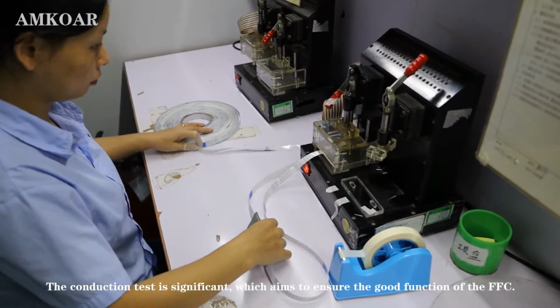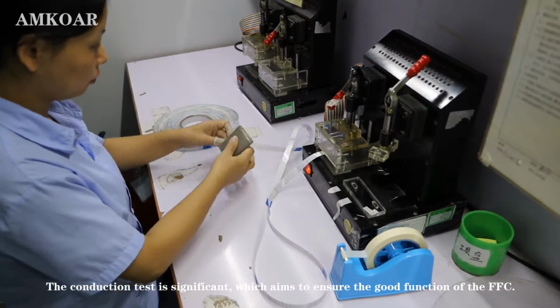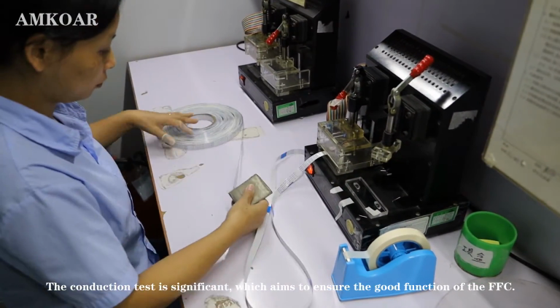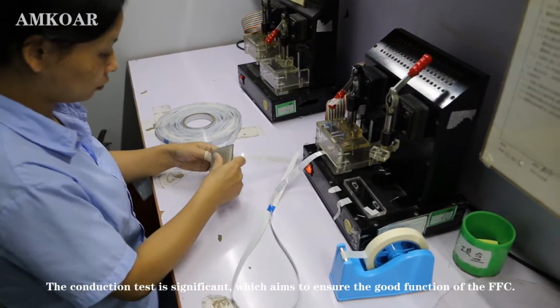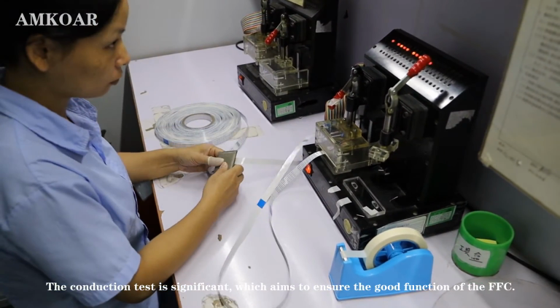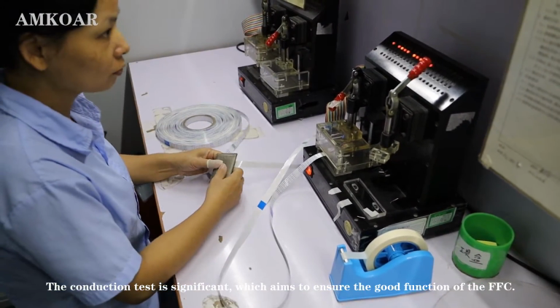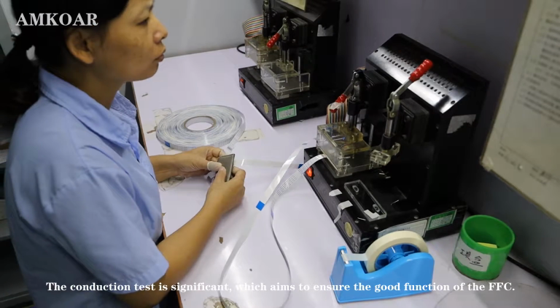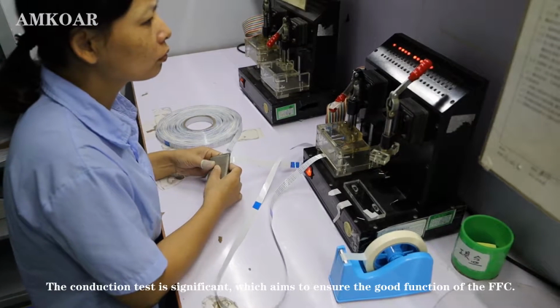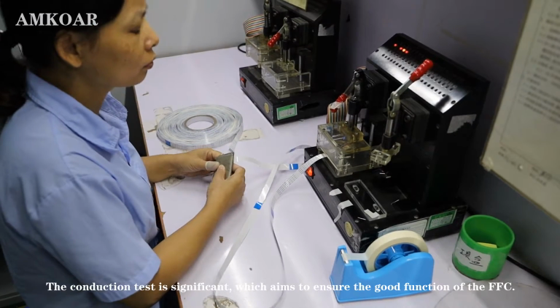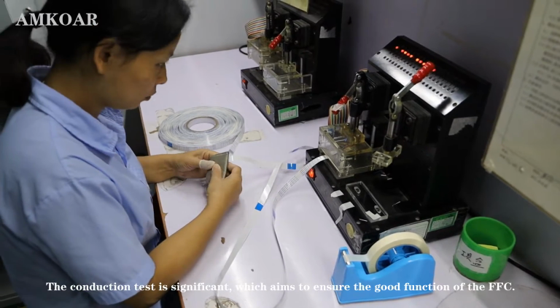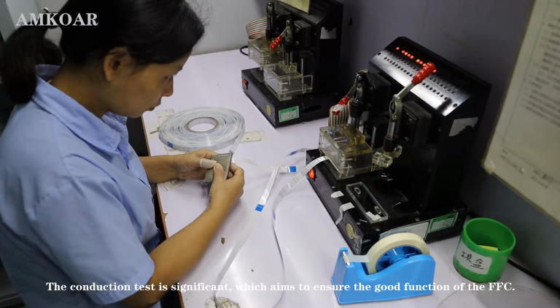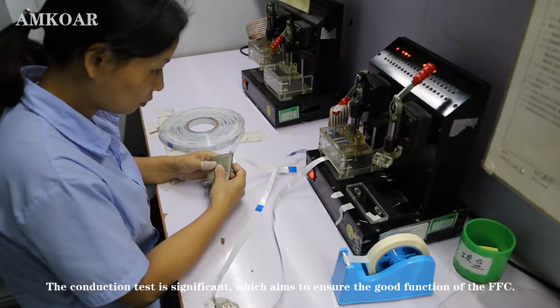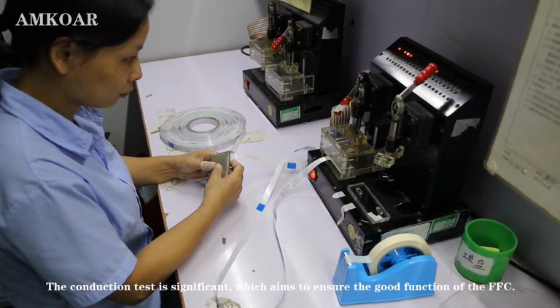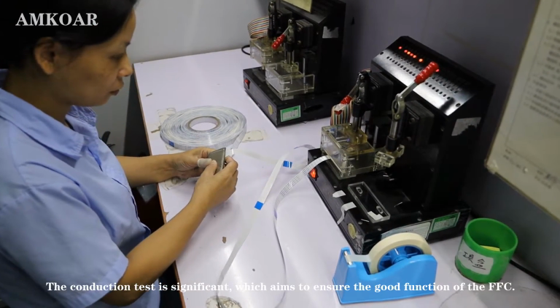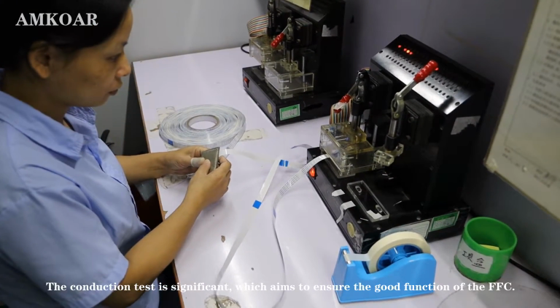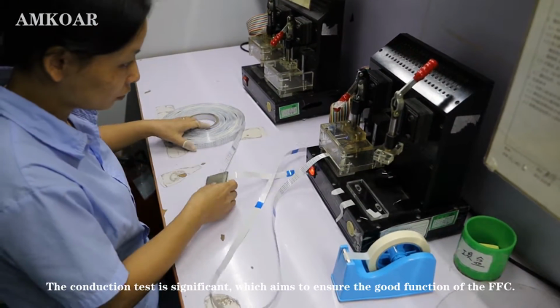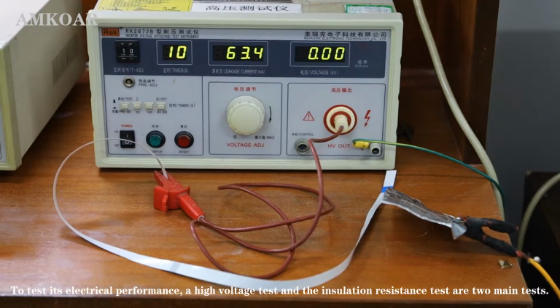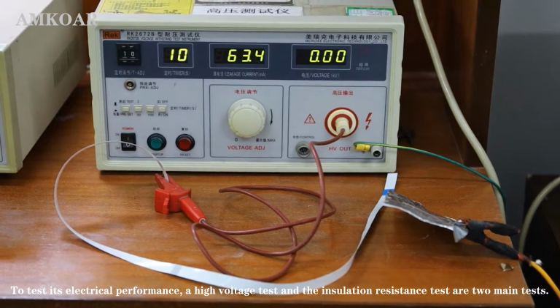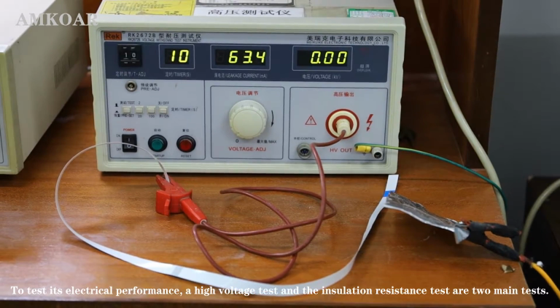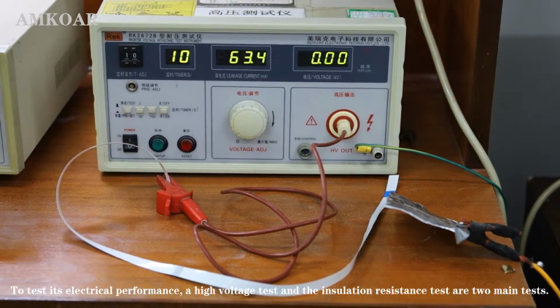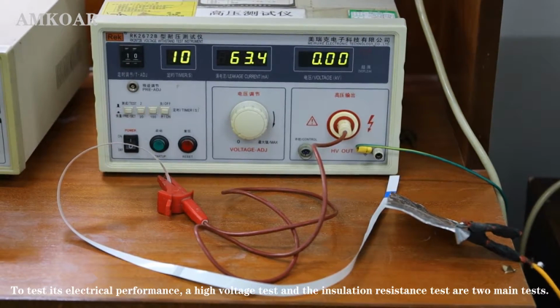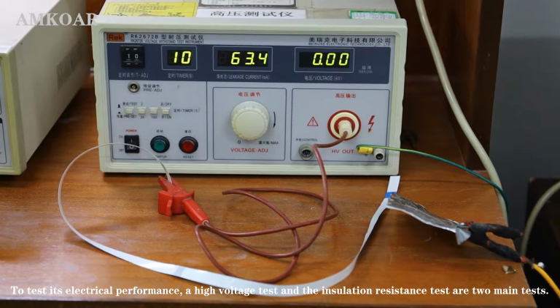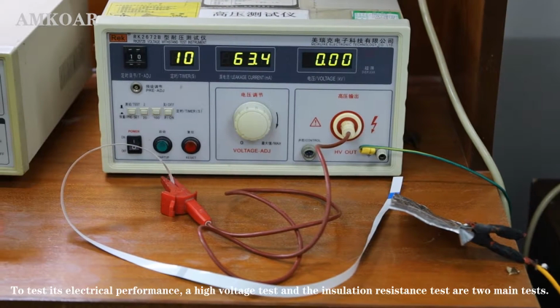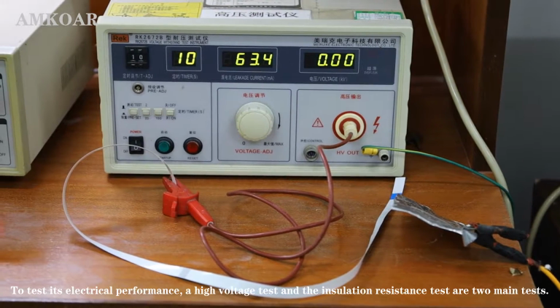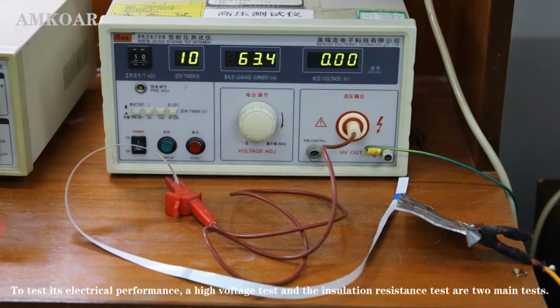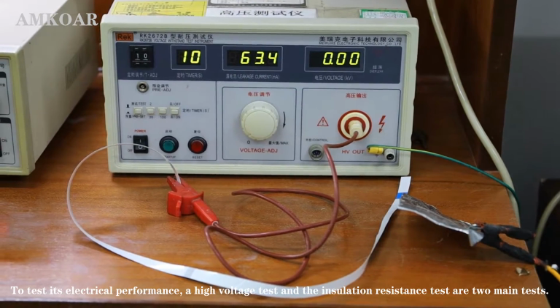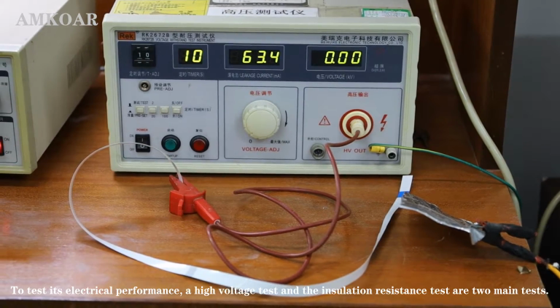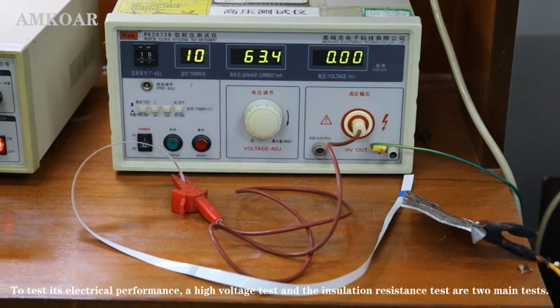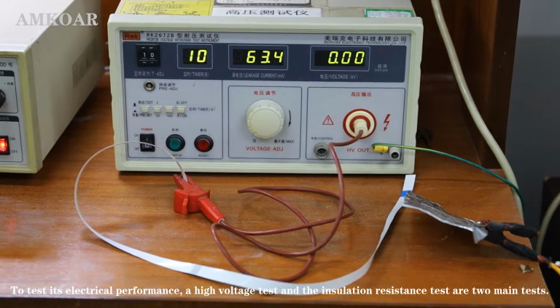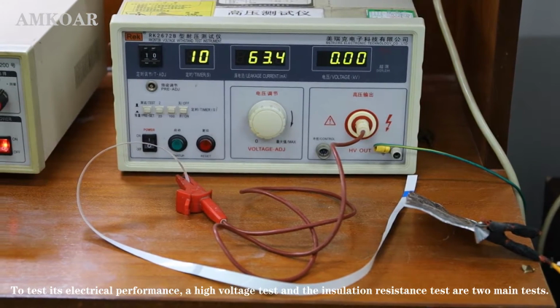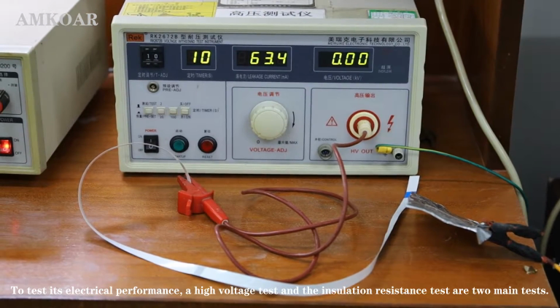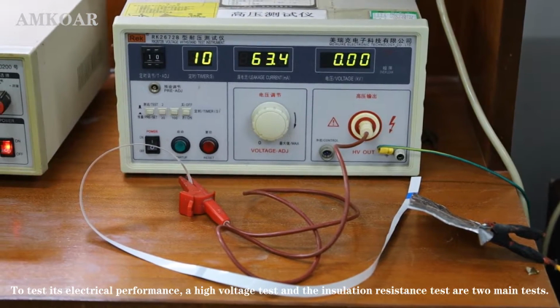The production test is significant, which aims to ensure the good function of the FFC. To test its electrical performance, a high-voltage test and insulation-resistance test are two key tests.